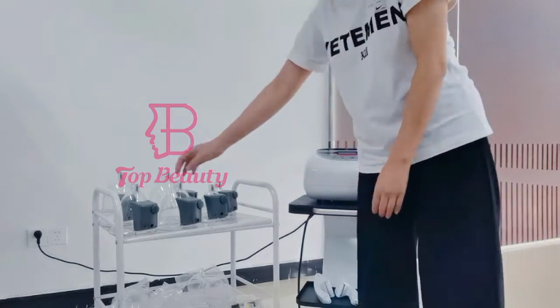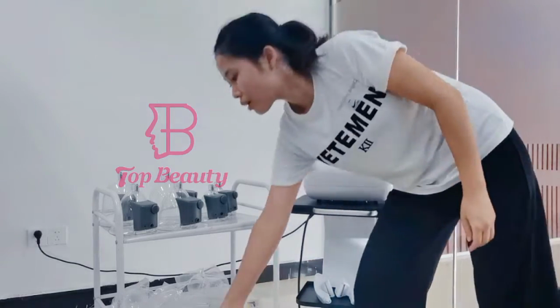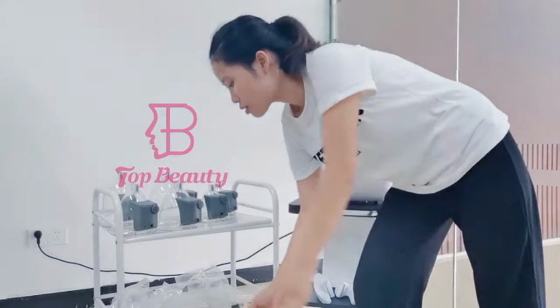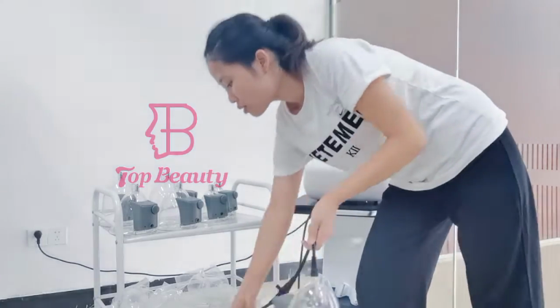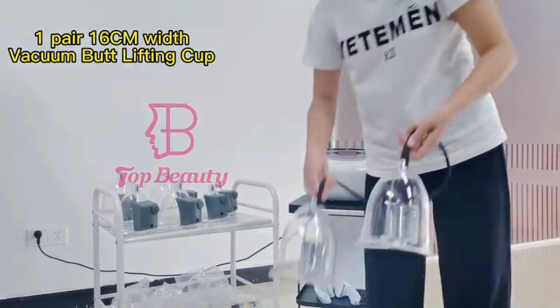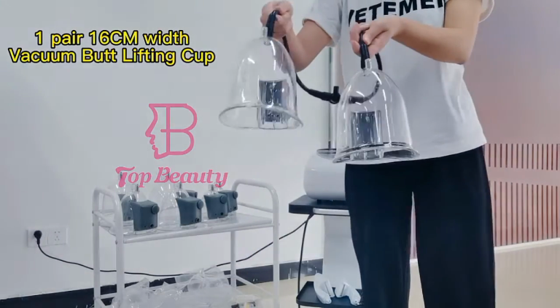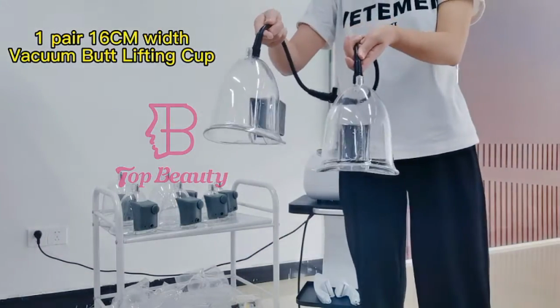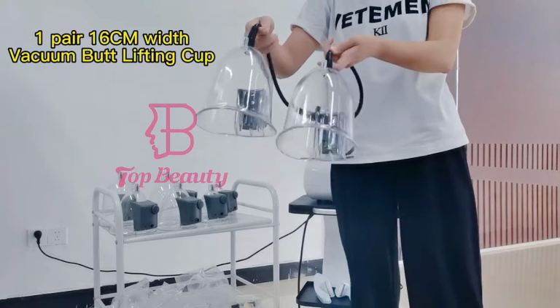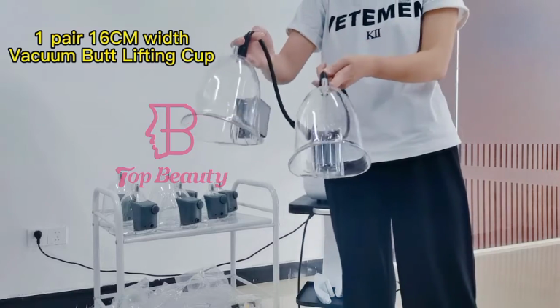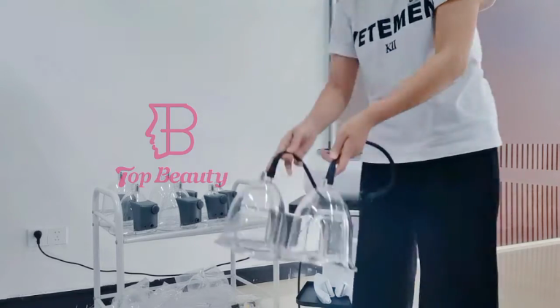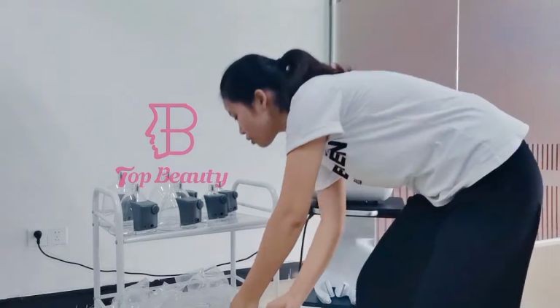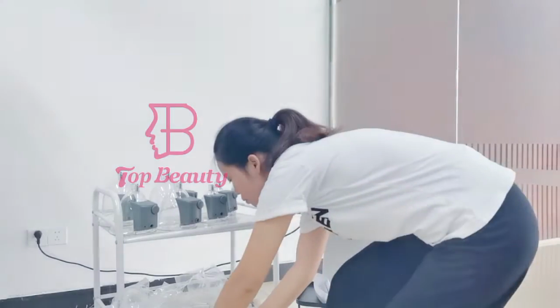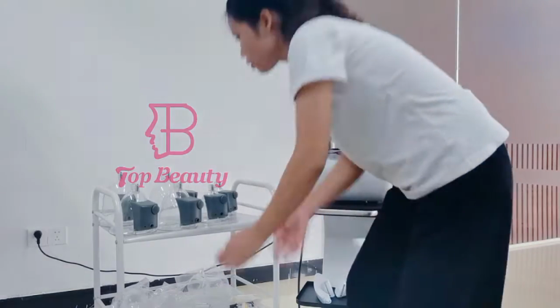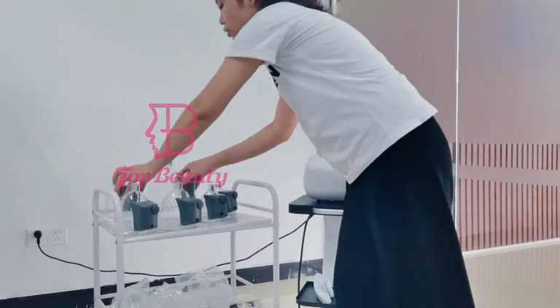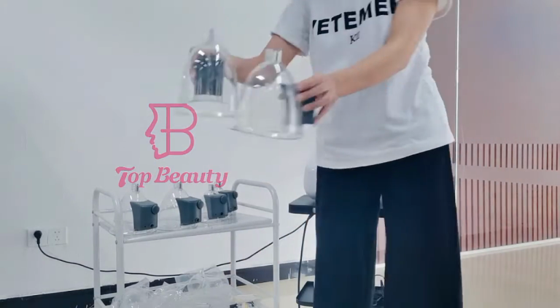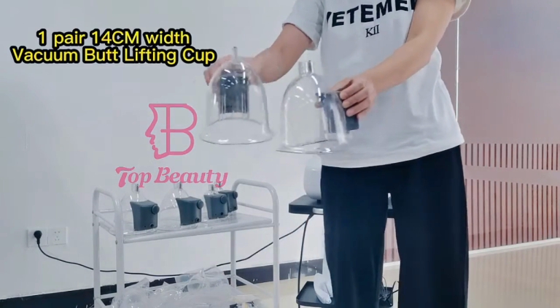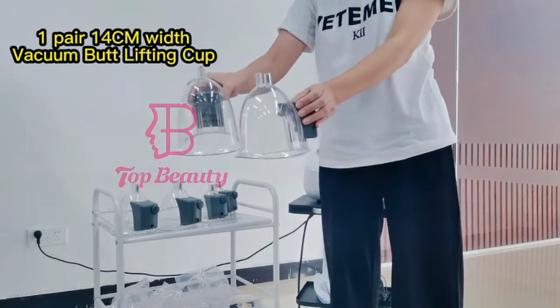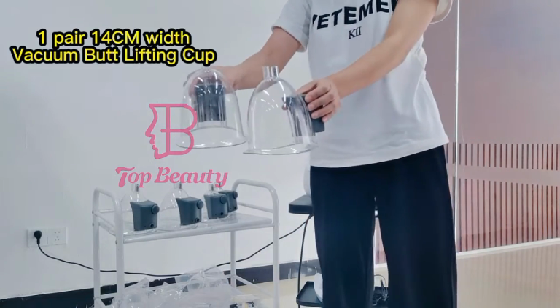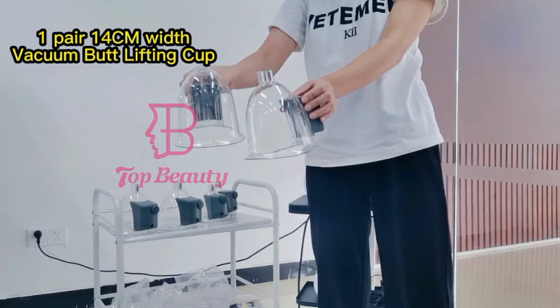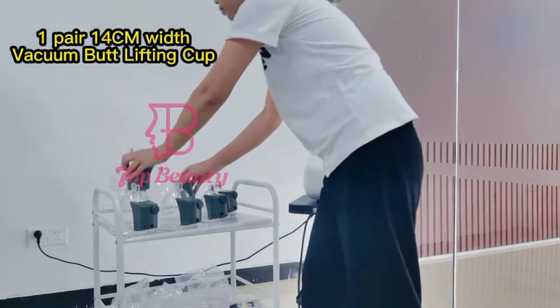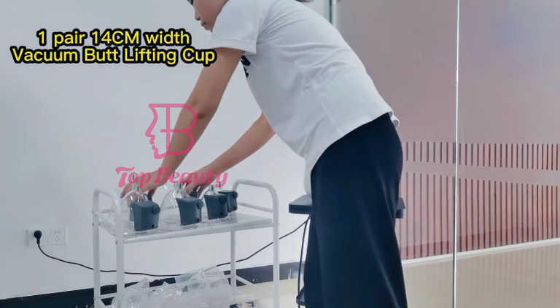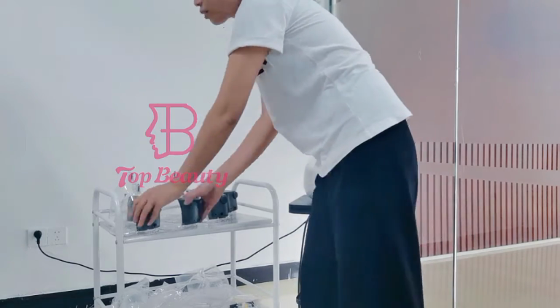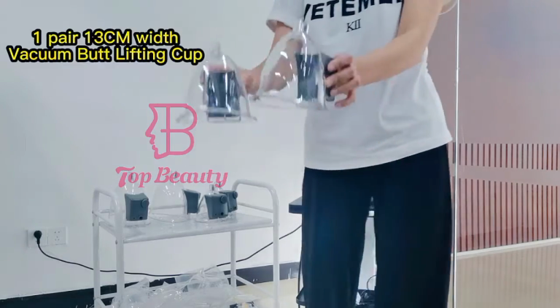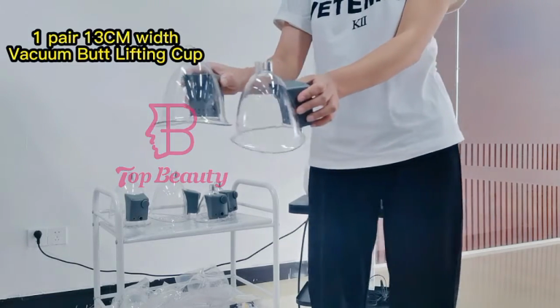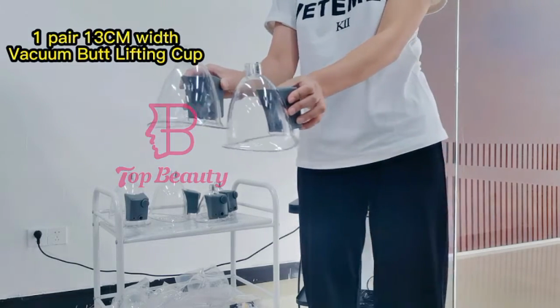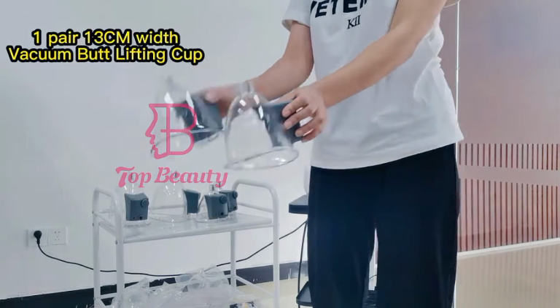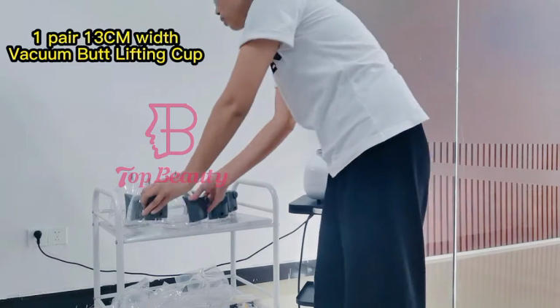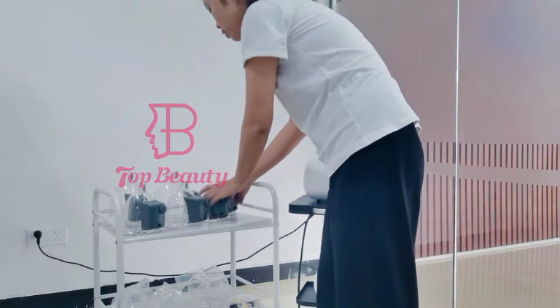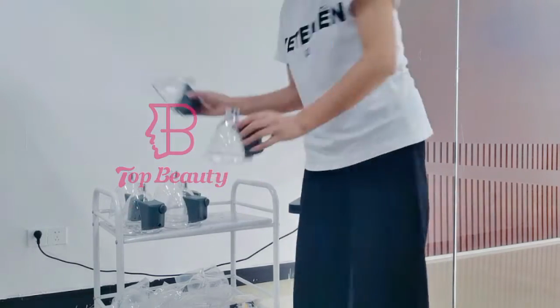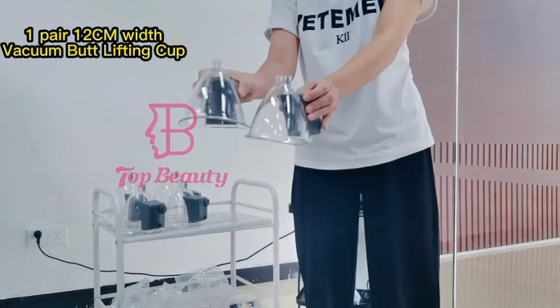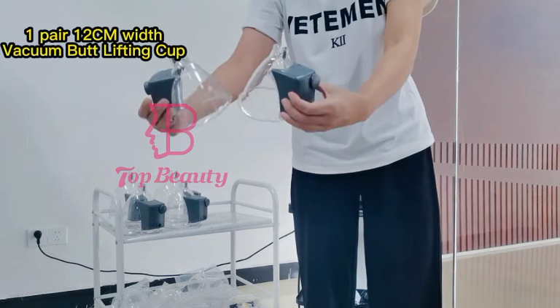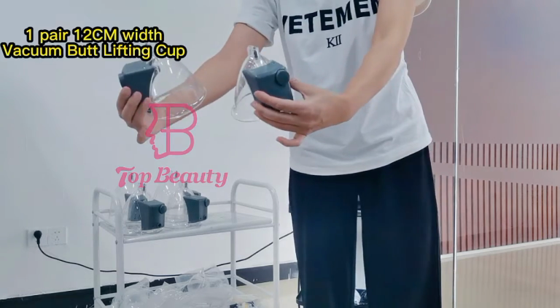And it comes with the belly cut. There is a big belly cut. And another size belly cut. And there is another size for the belly cut, and another size belly cut.